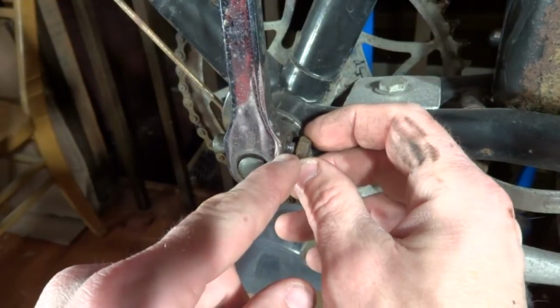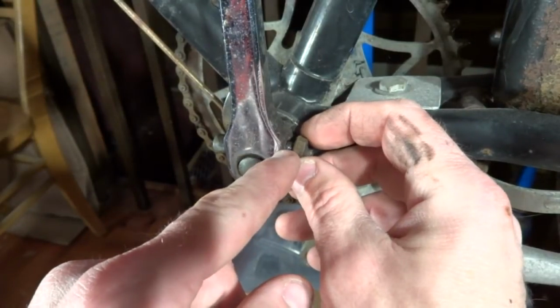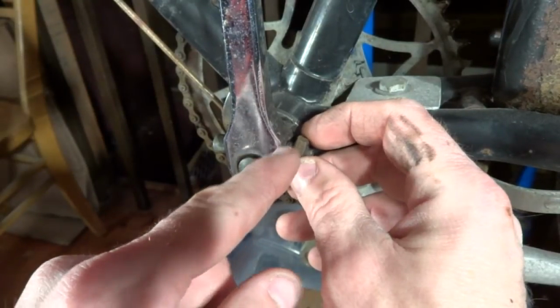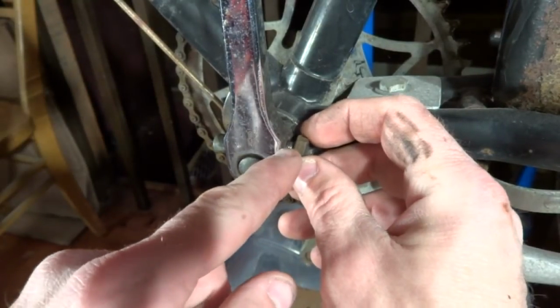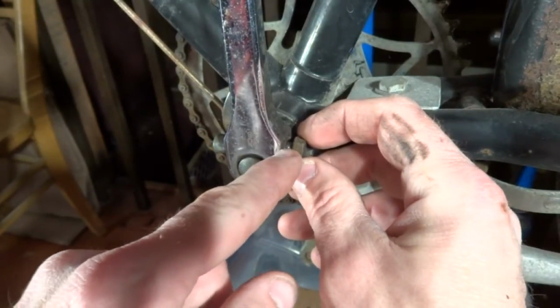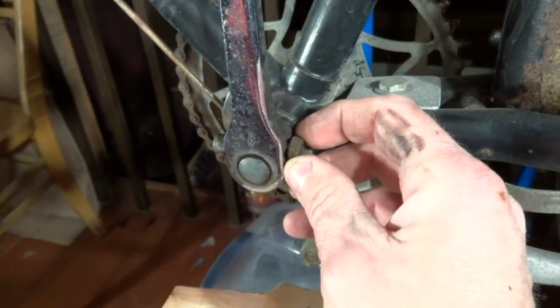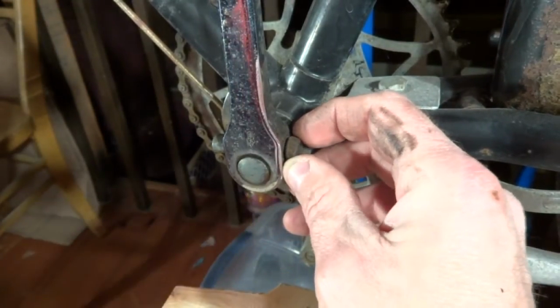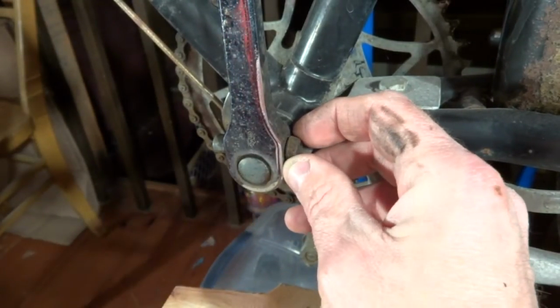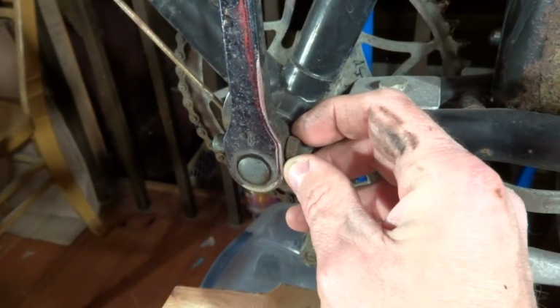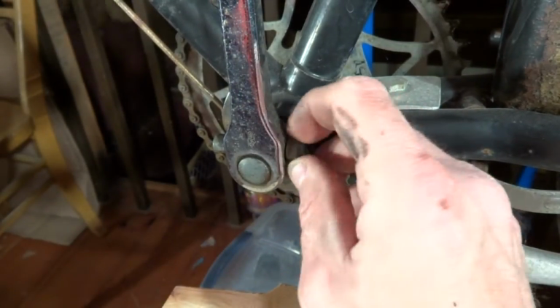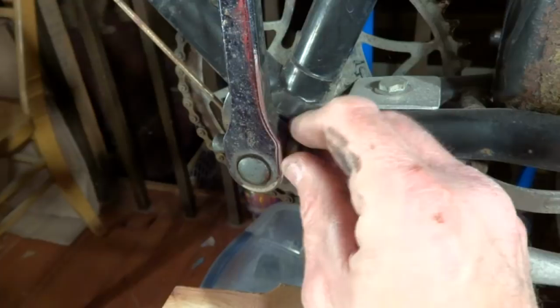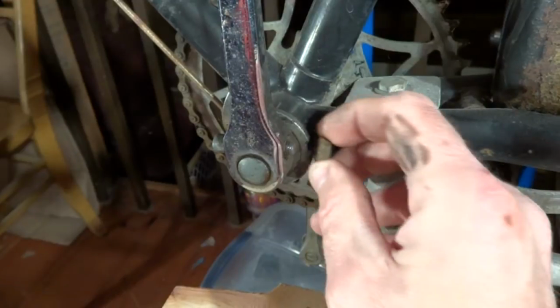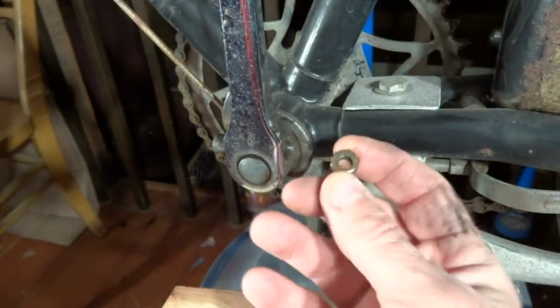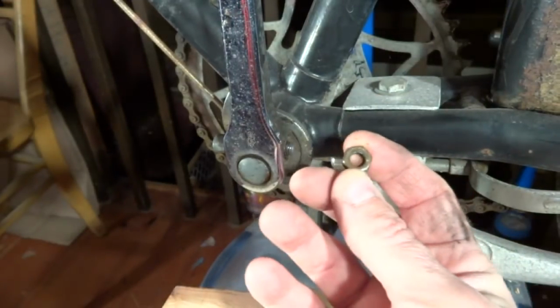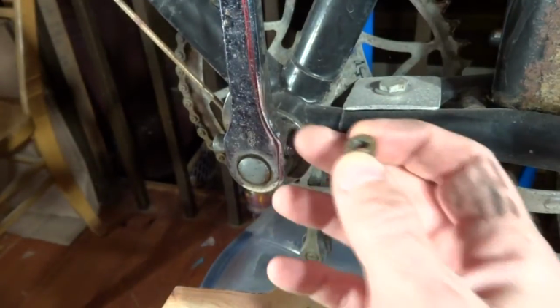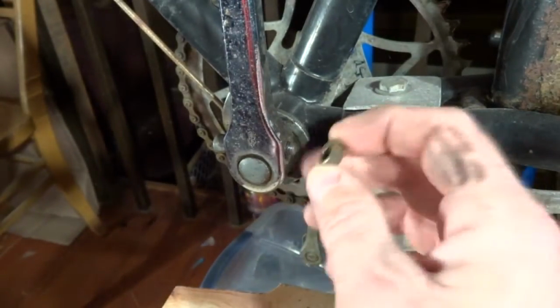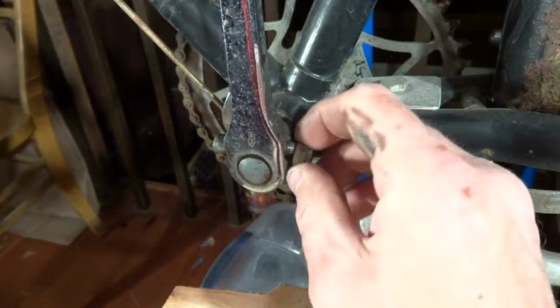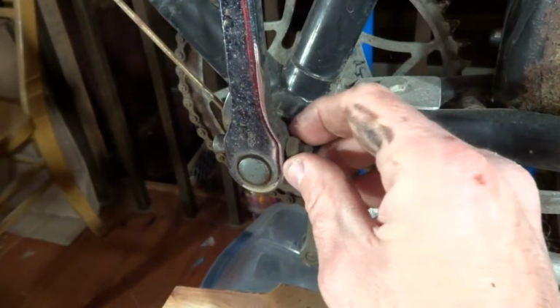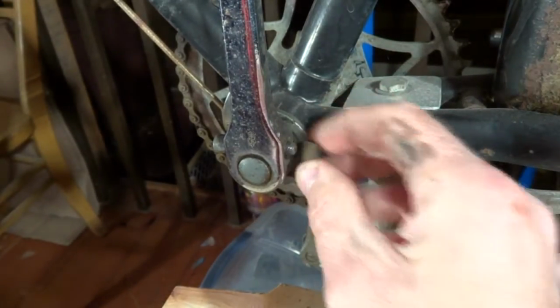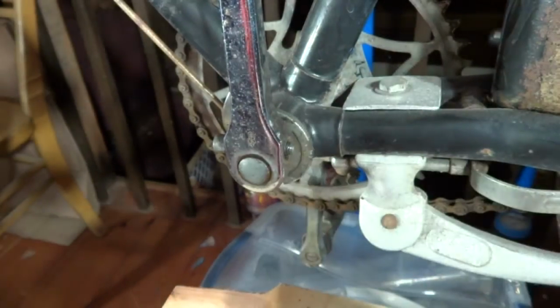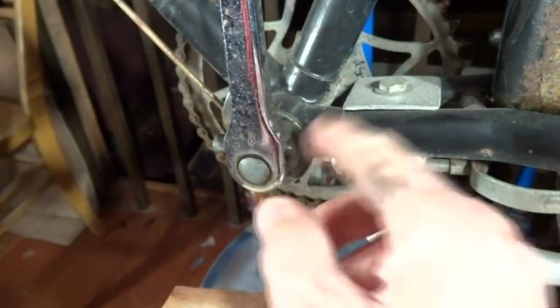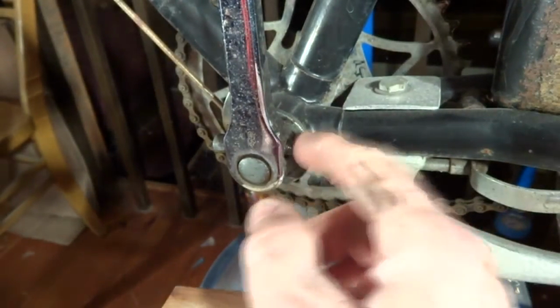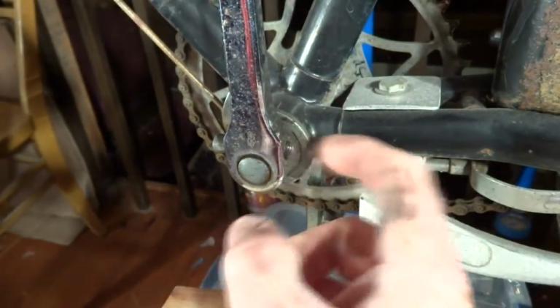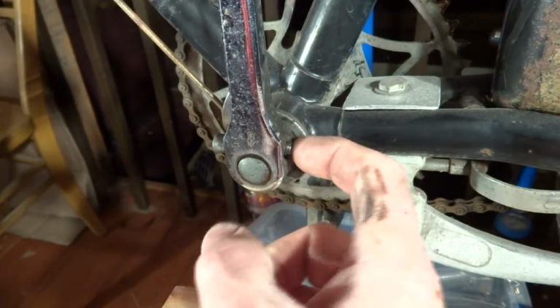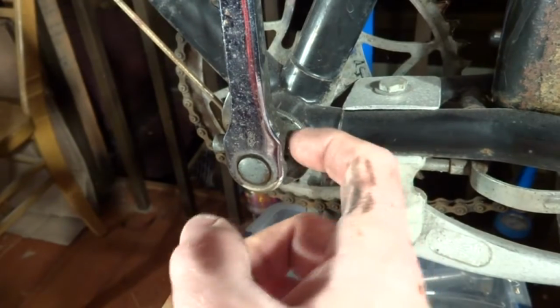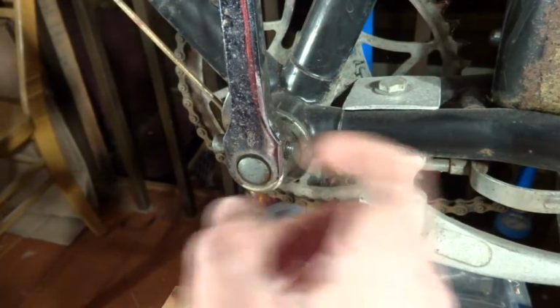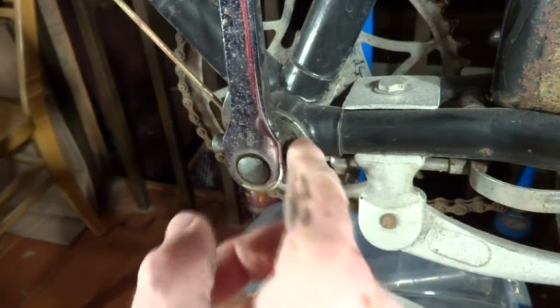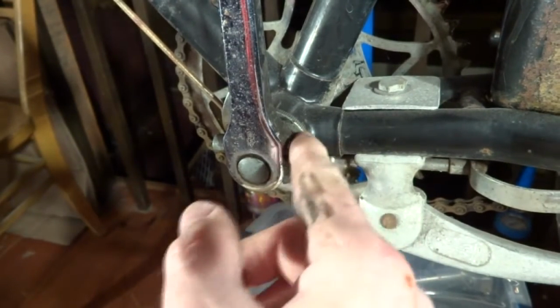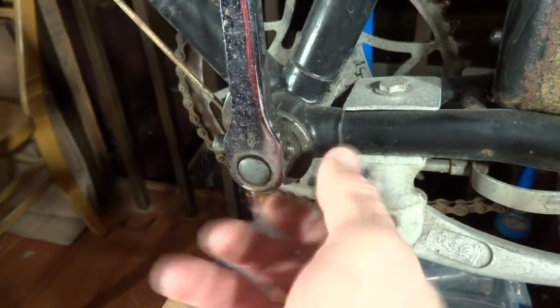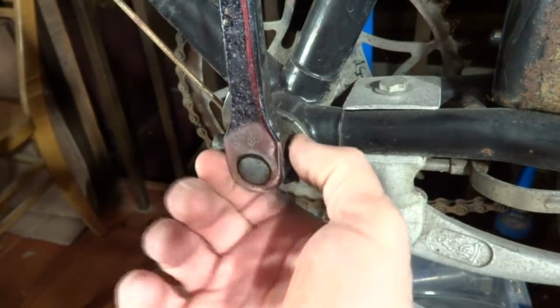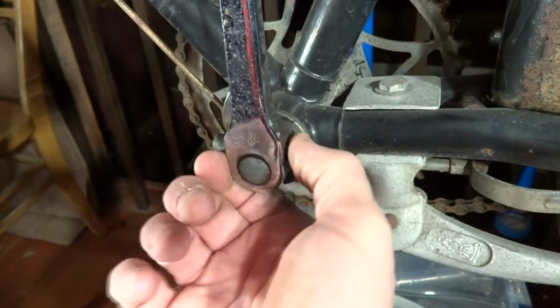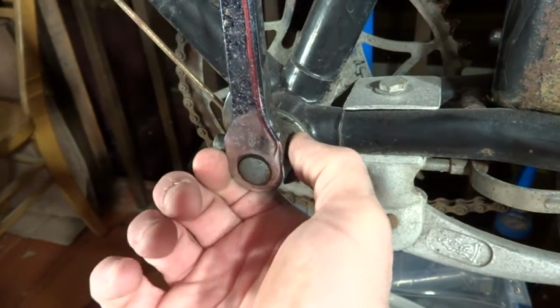two or three threads worth of space in there between the nut and the crank. Unfortunately, this one doesn't come out enough, so I'm going to have to just go right against the end of the pin there, the threaded port.